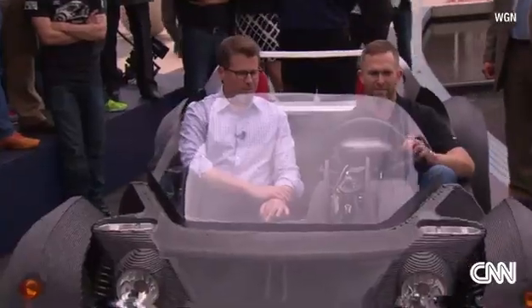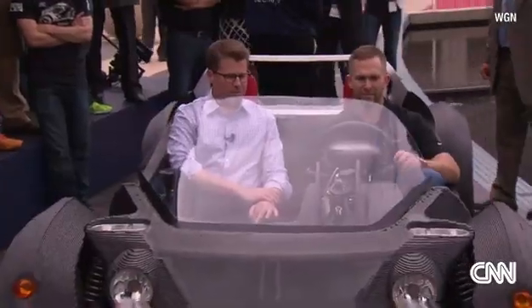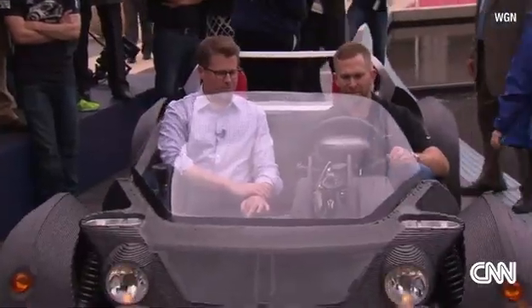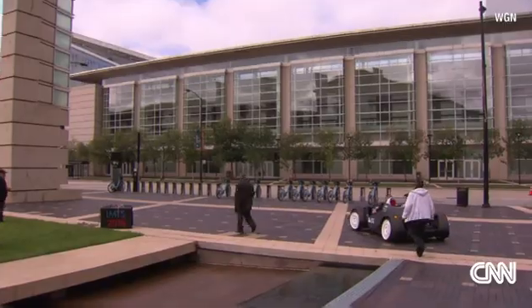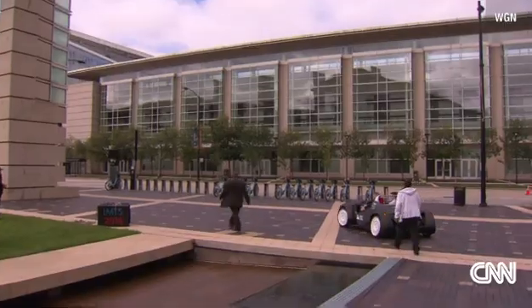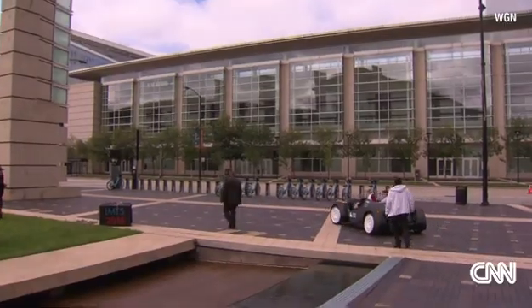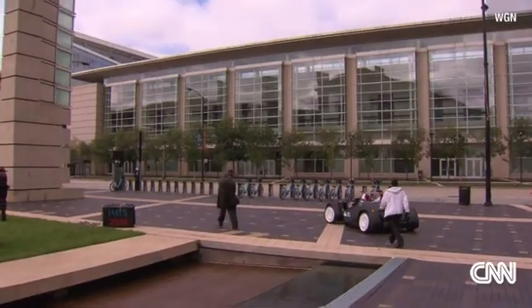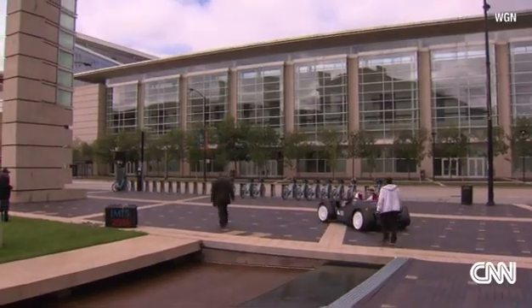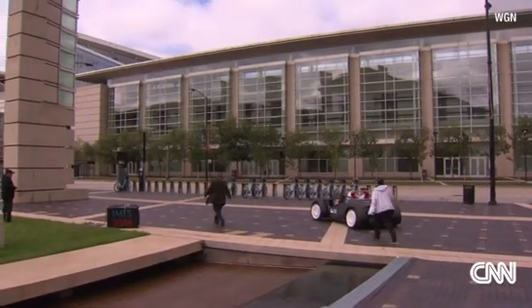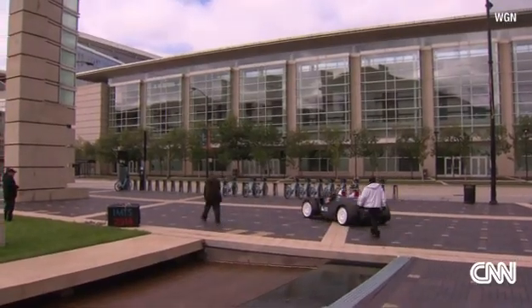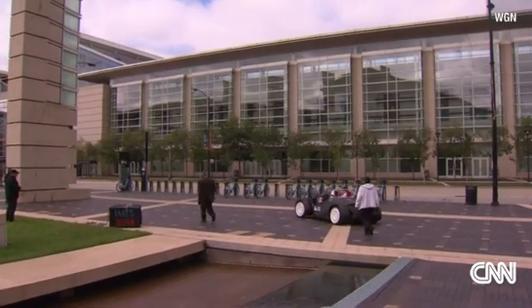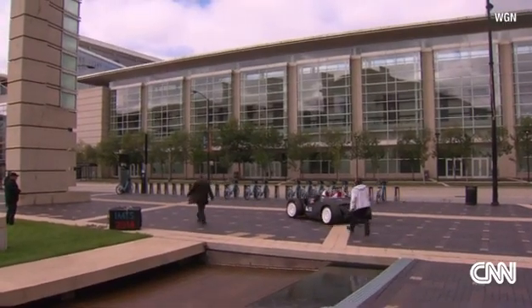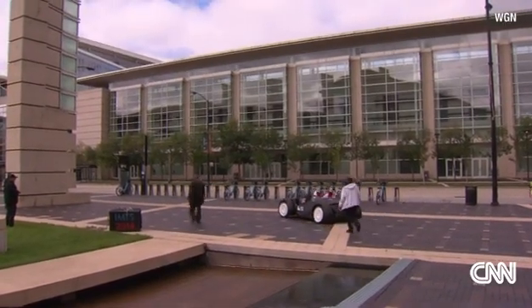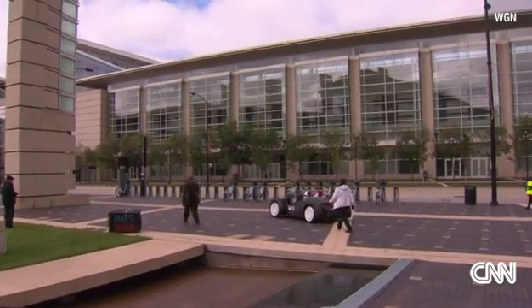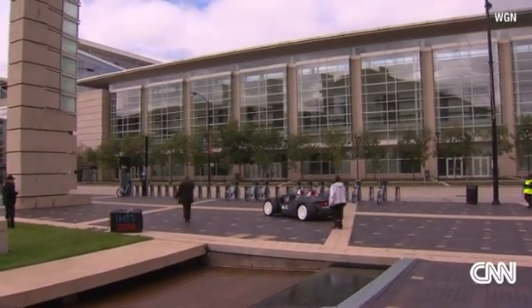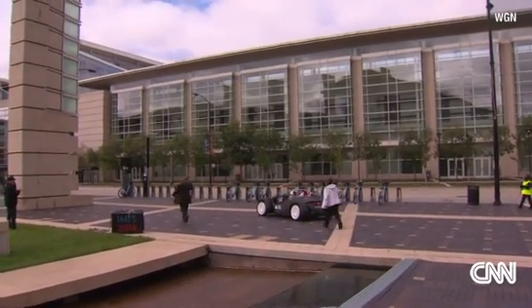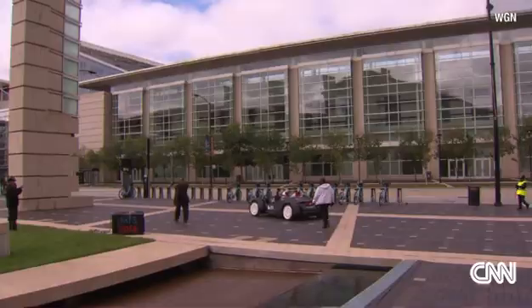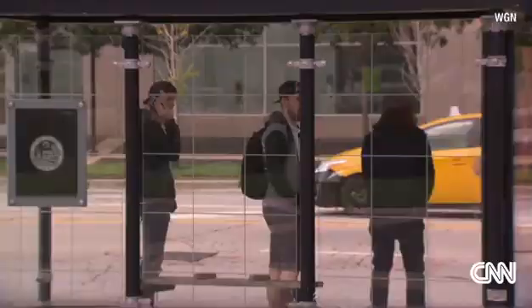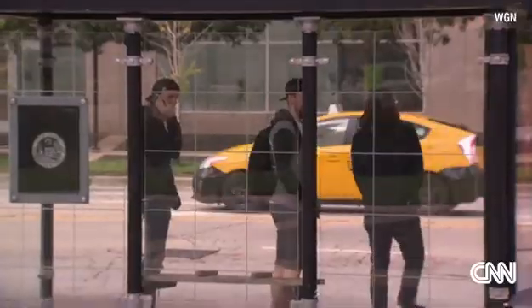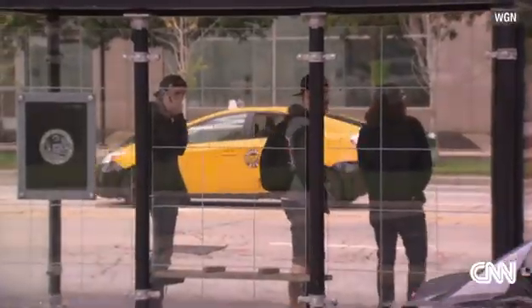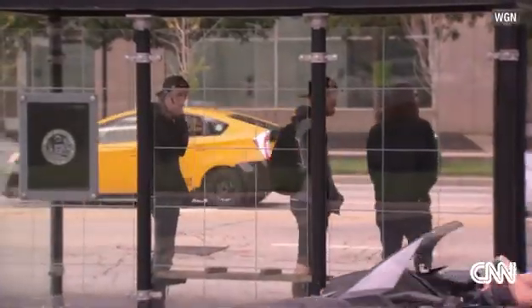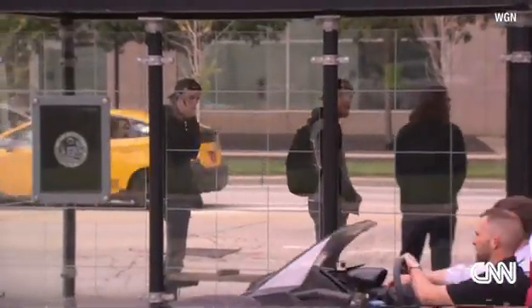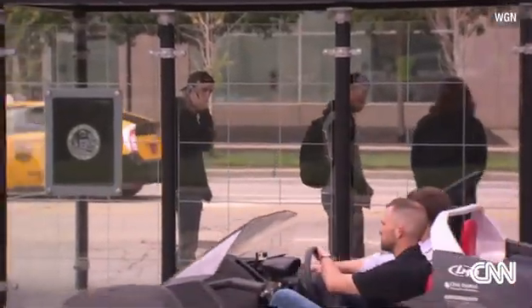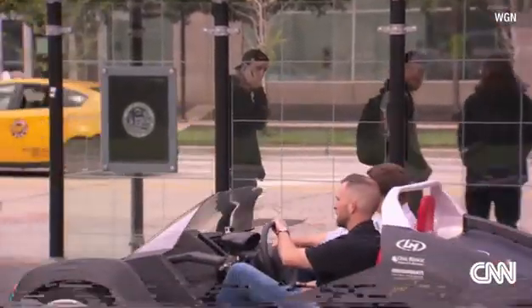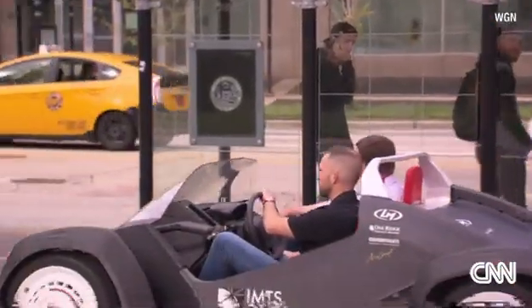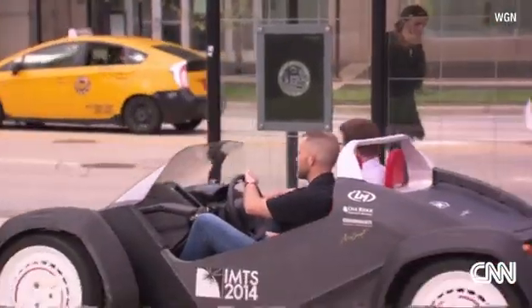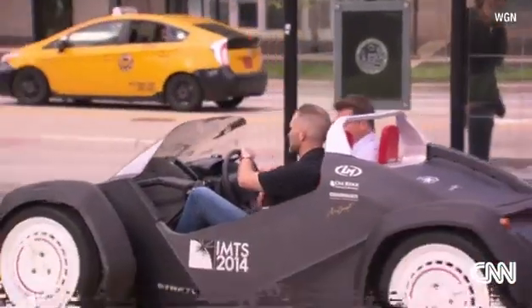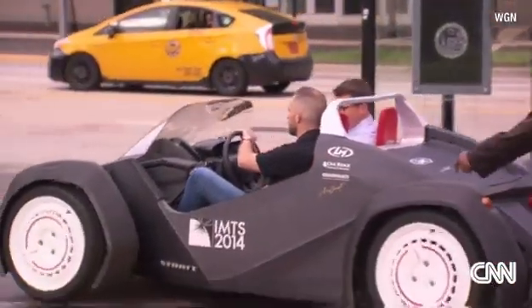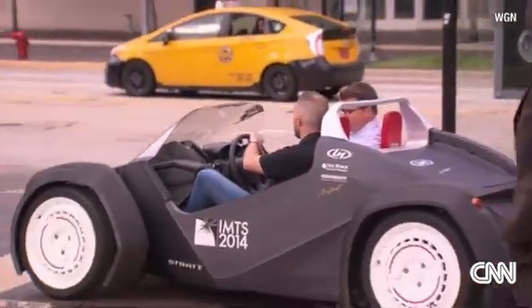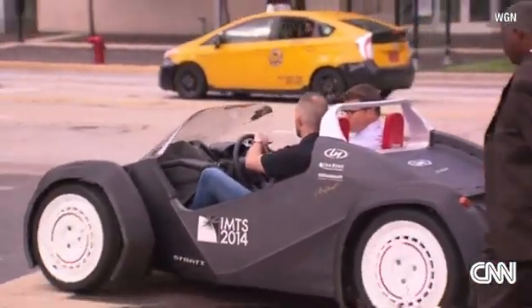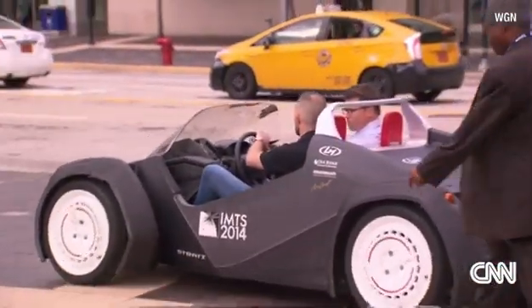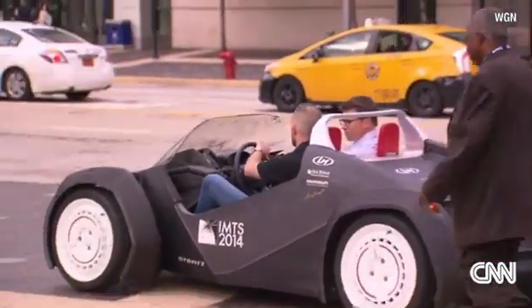After that, it was time for the test drive. Jay took the controls for the first spin. This thing must get a lot of looks. Well, we haven't had it out at all — this is the first time. I mean, it went together this morning.